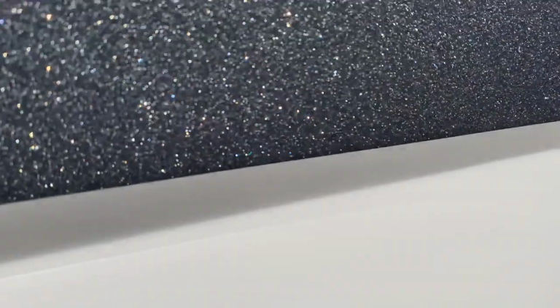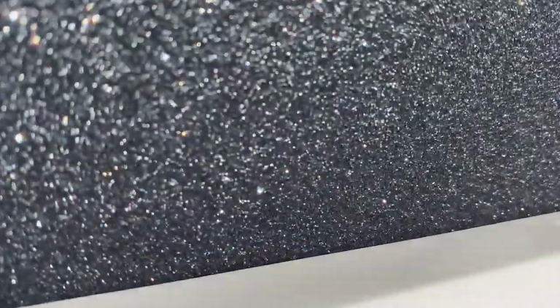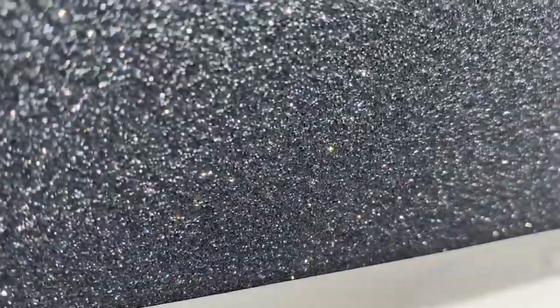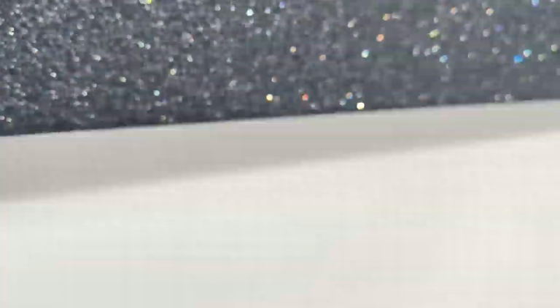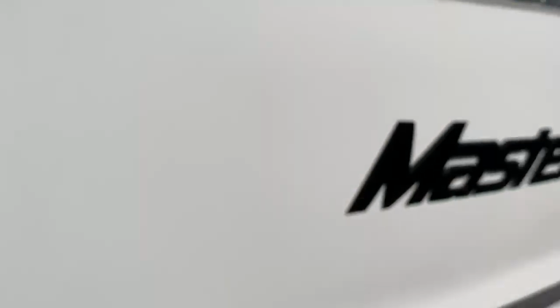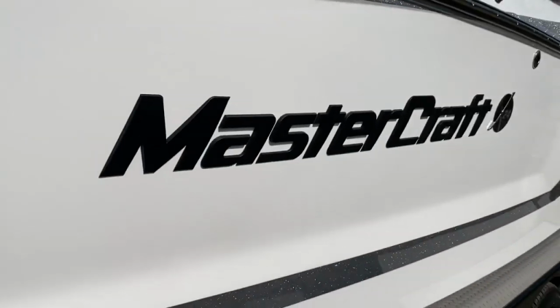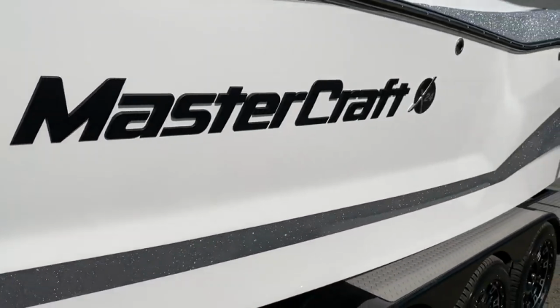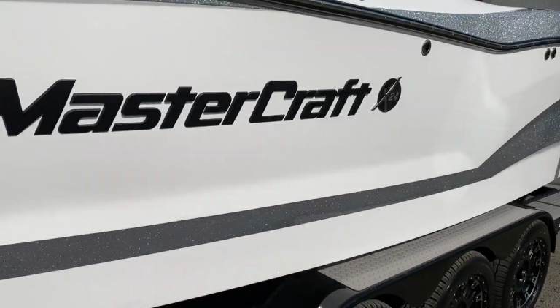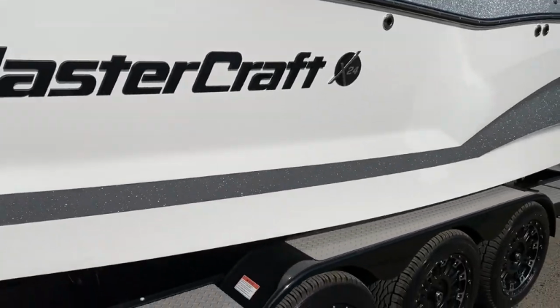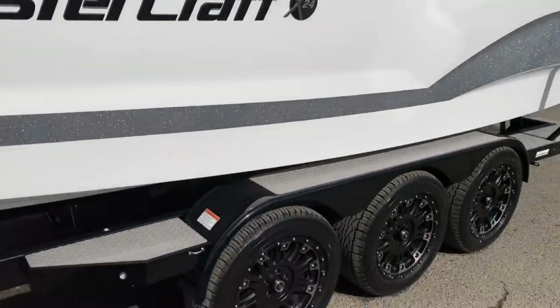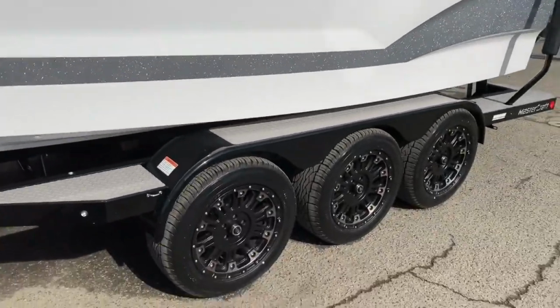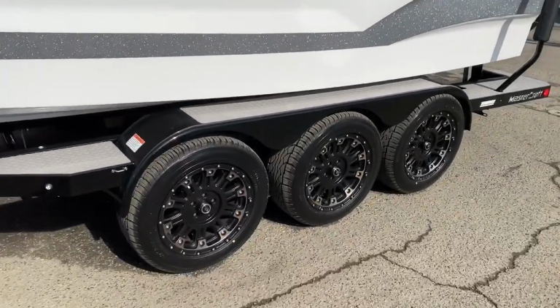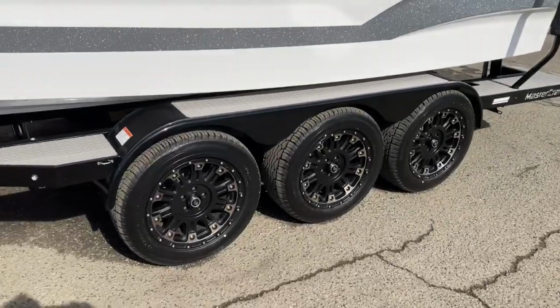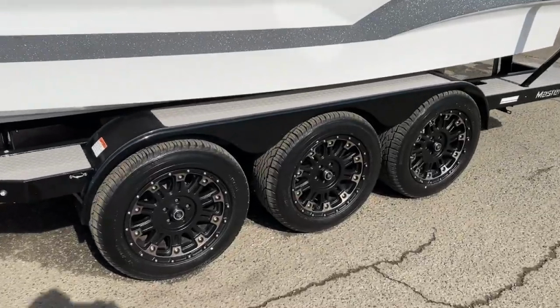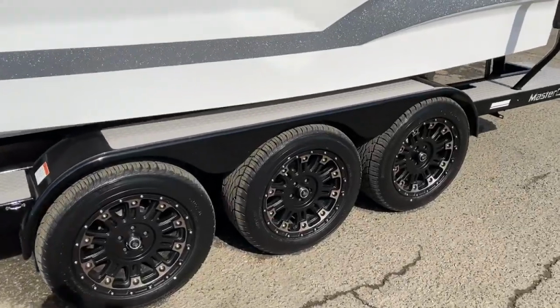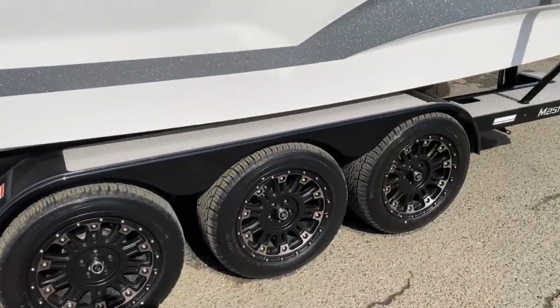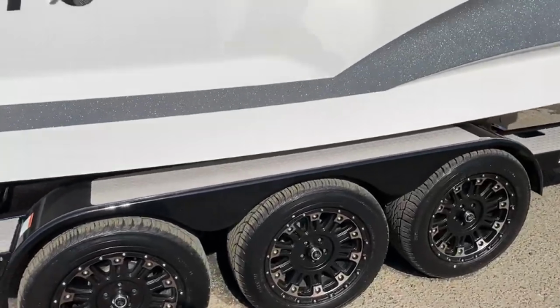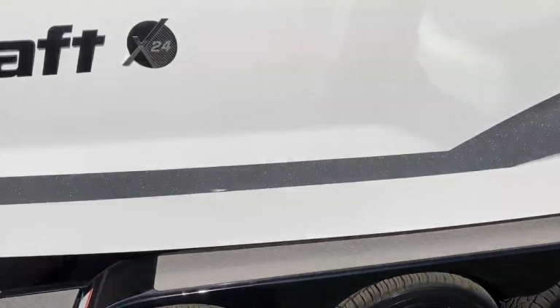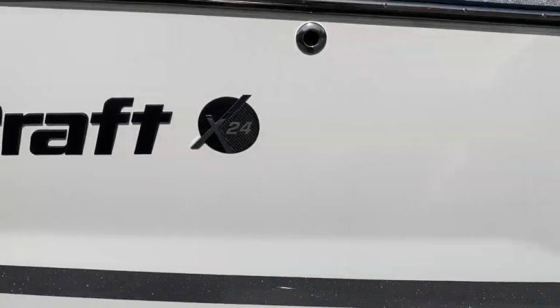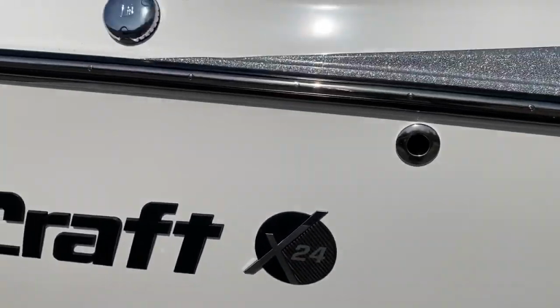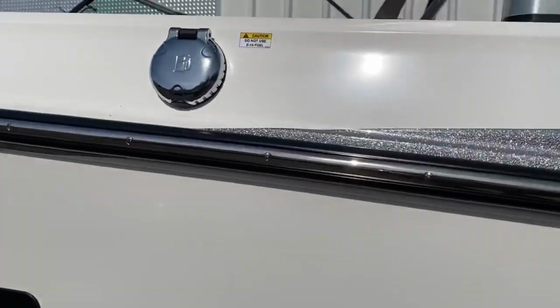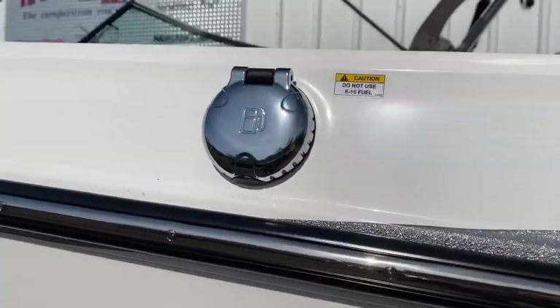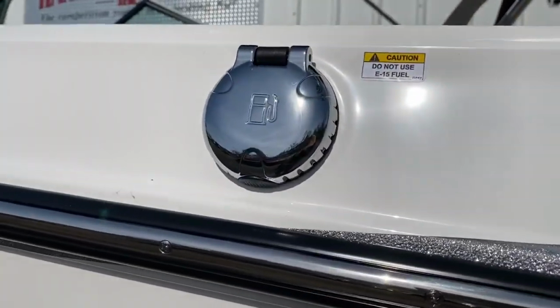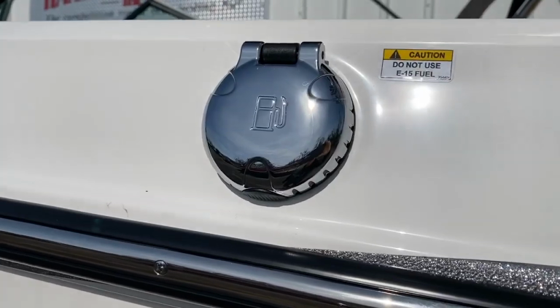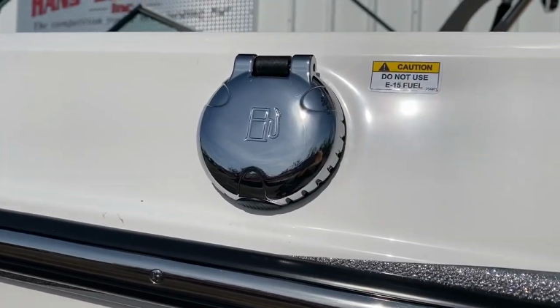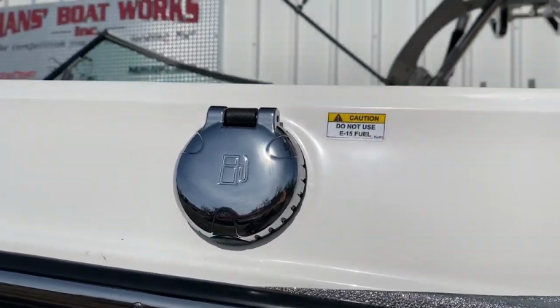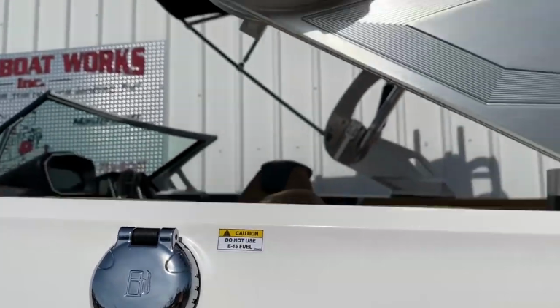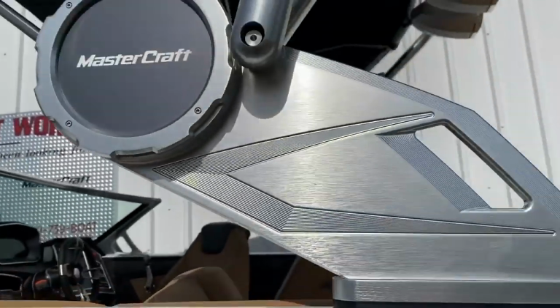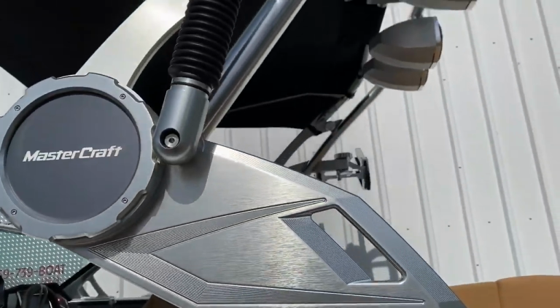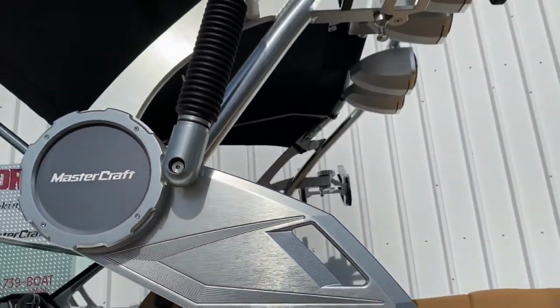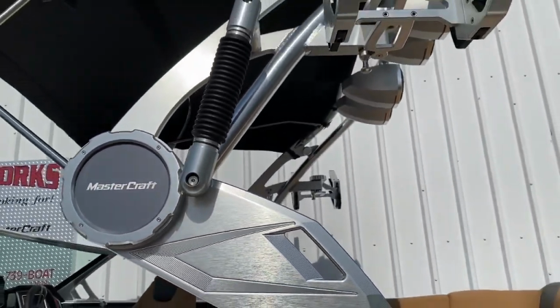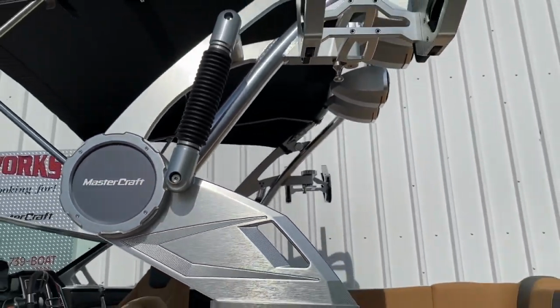Beautiful collar on this boat. Once again, a Mastercraft X-24. We'll put it on triples — doesn't require it, but it sure looks a lot nicer. You've got gas caps on both sides of the boat, but a single tank so you can fill it from either direction. It's got a shock to help you raise and lower the tower.